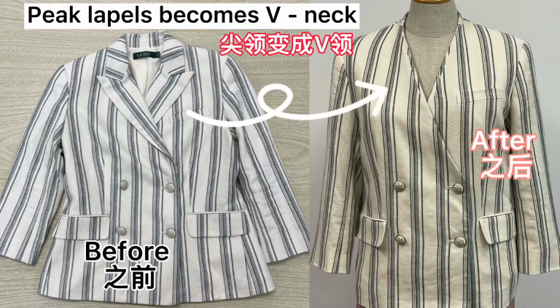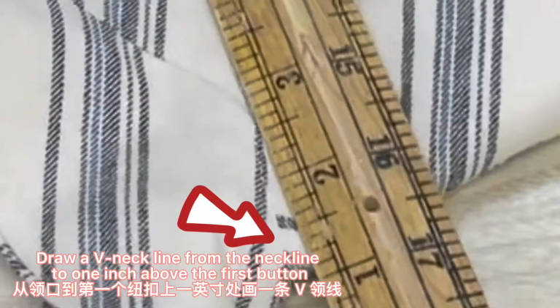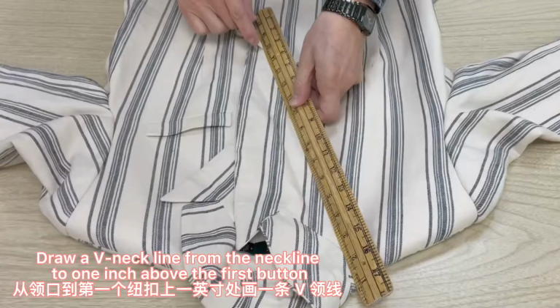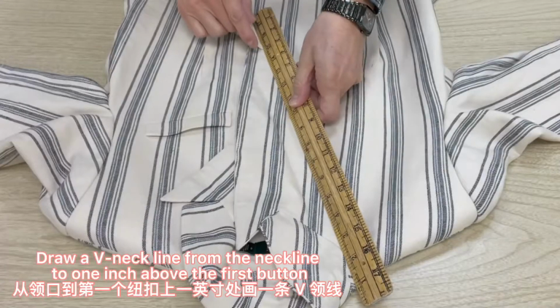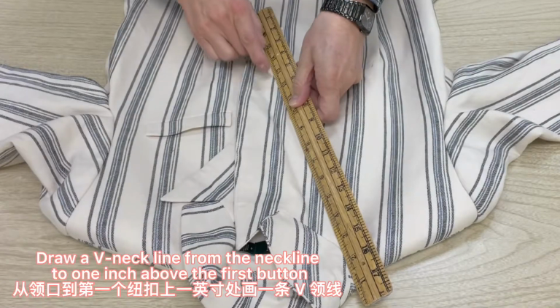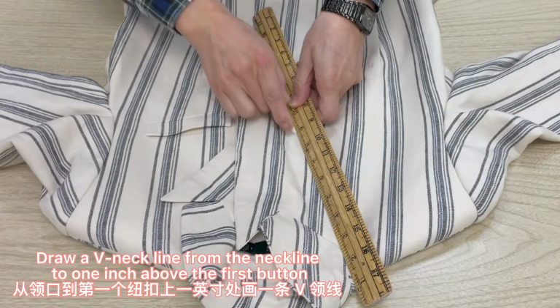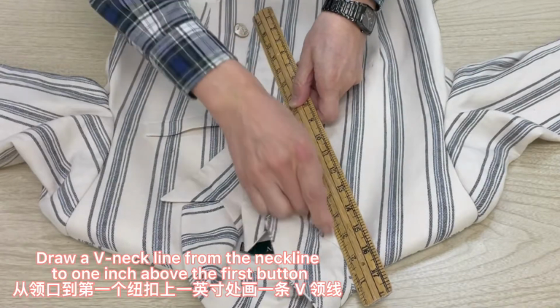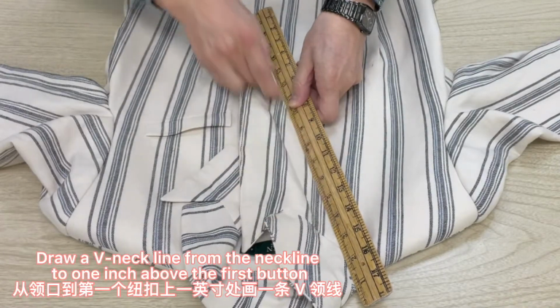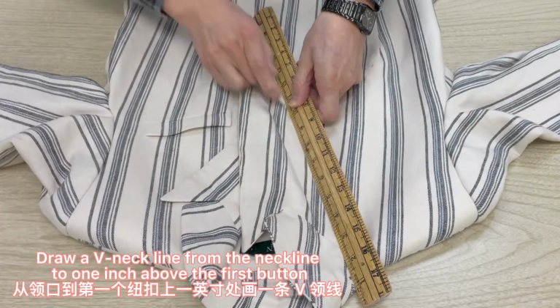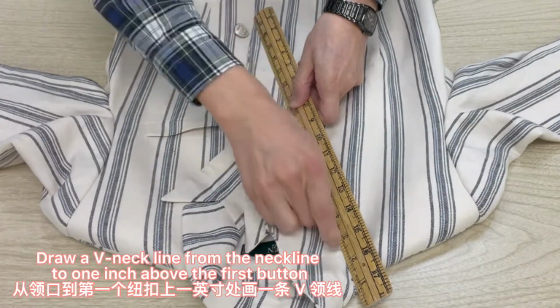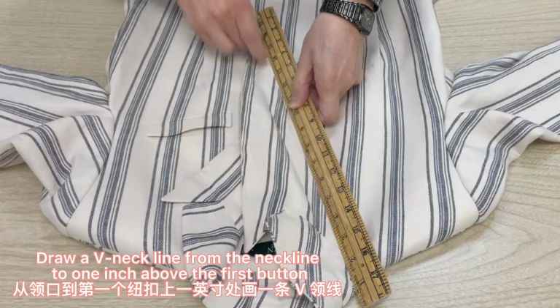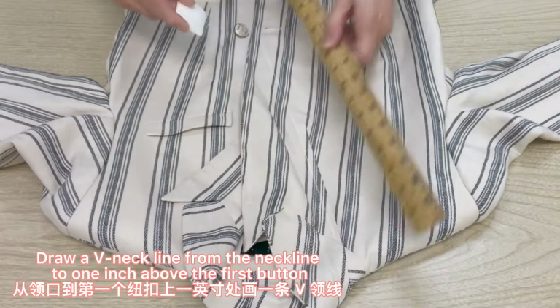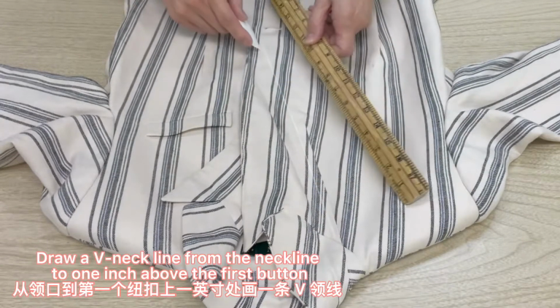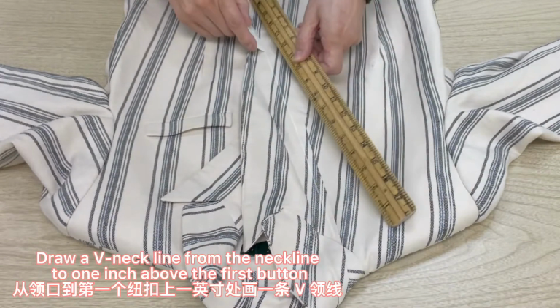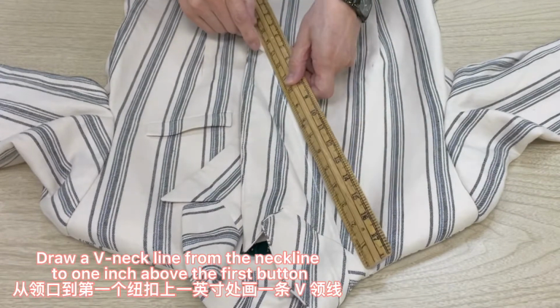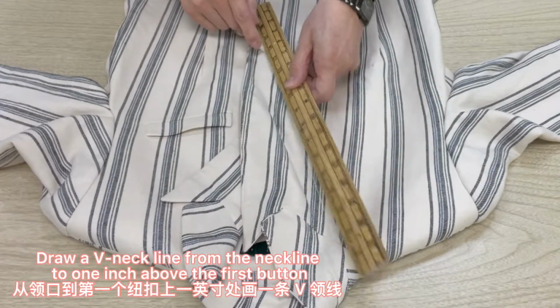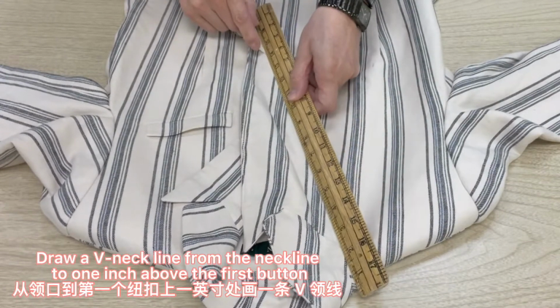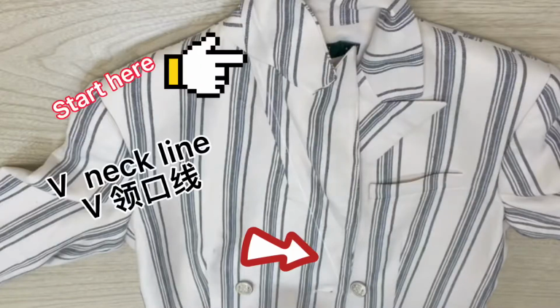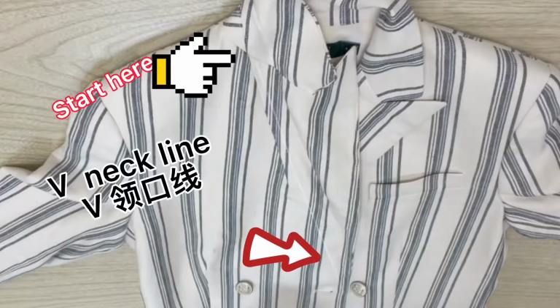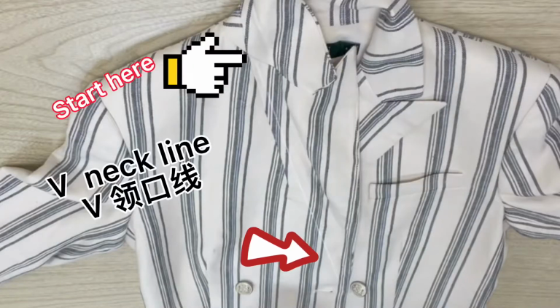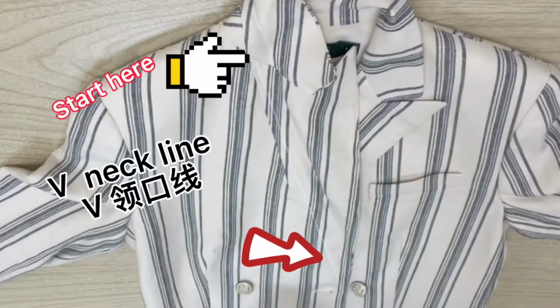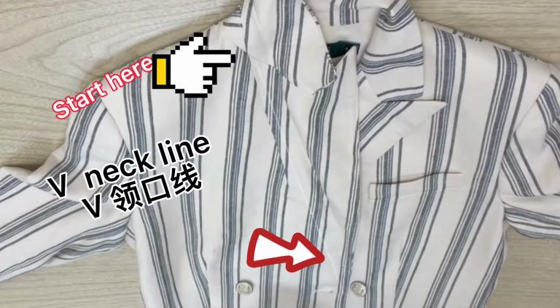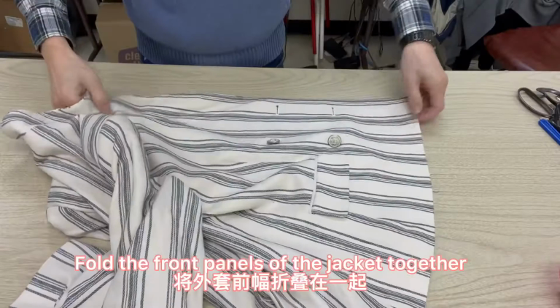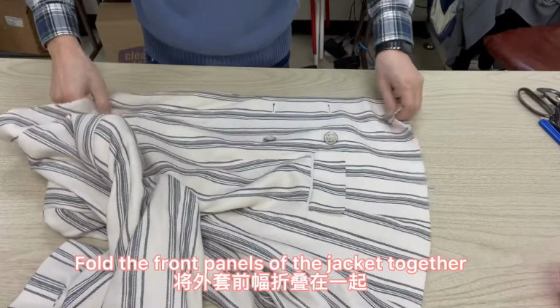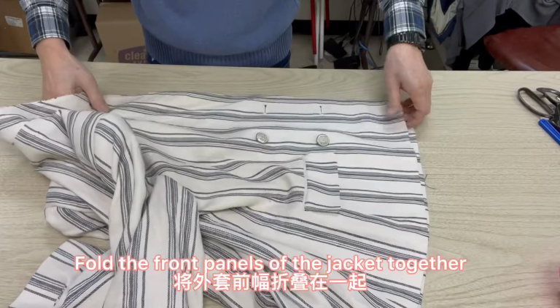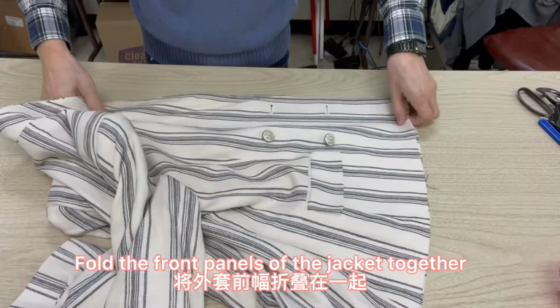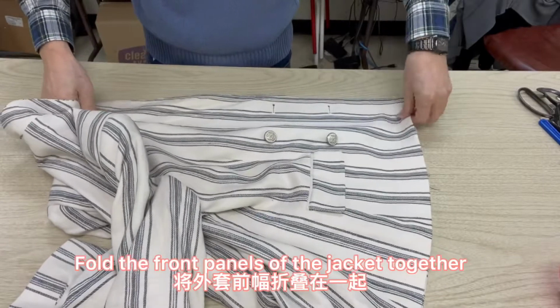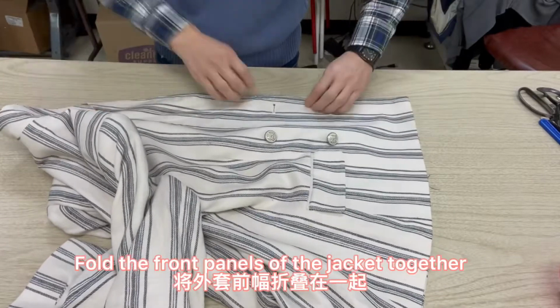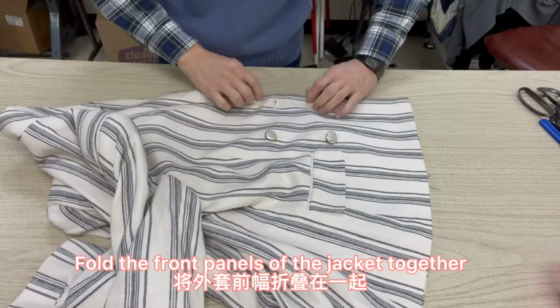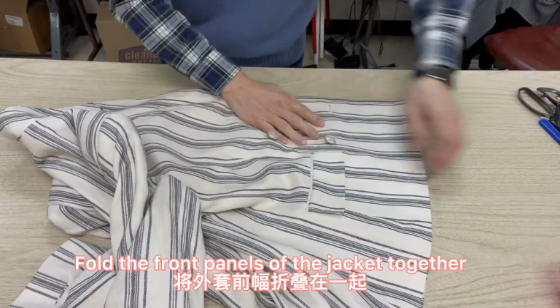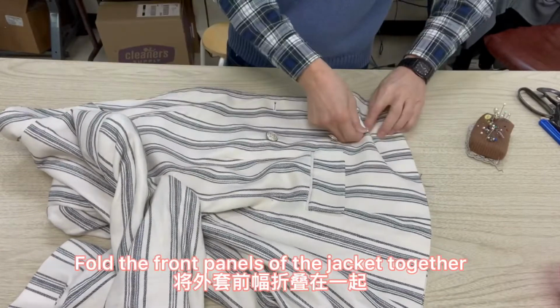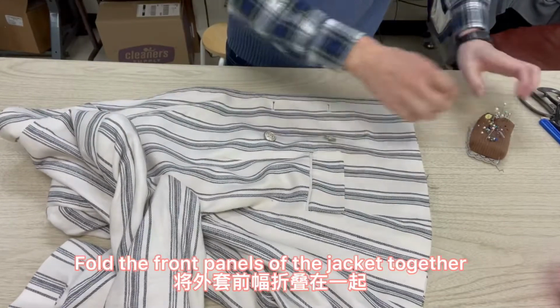Draw a V-neck line from the neckline to one inch above the first button. That is your V-neck line. Fold the front panels of the jacket together.